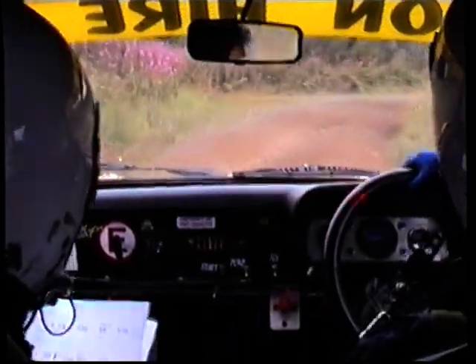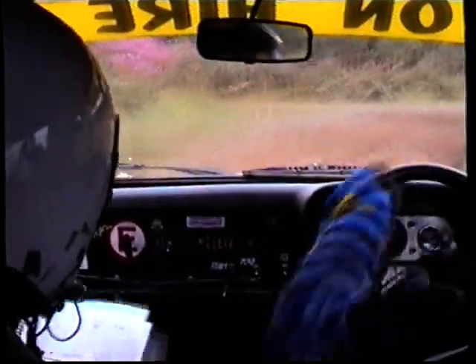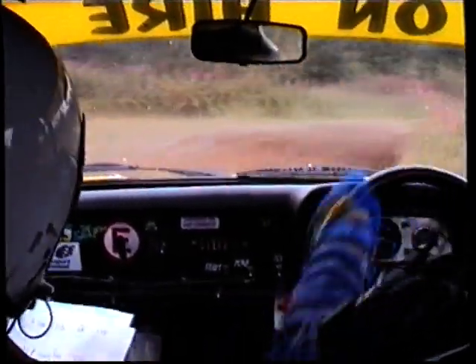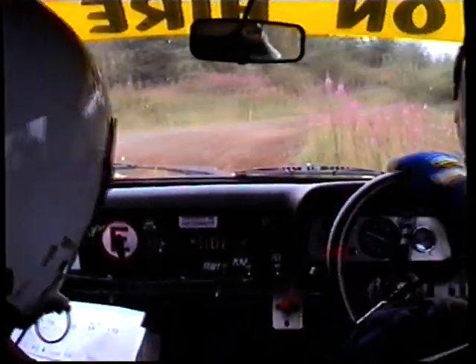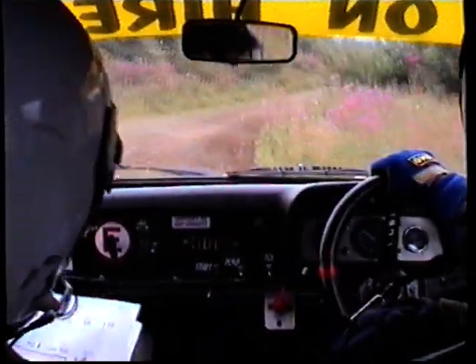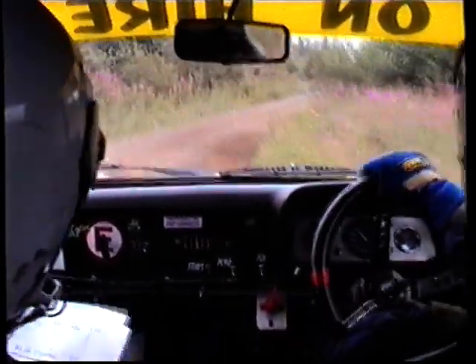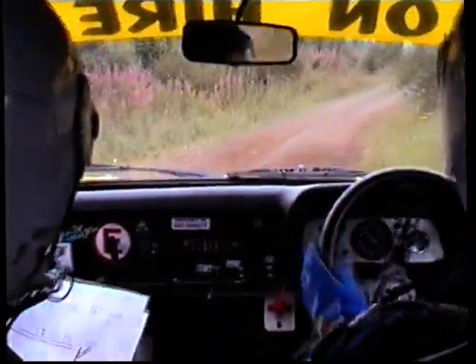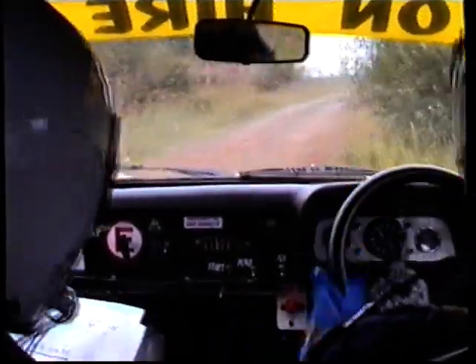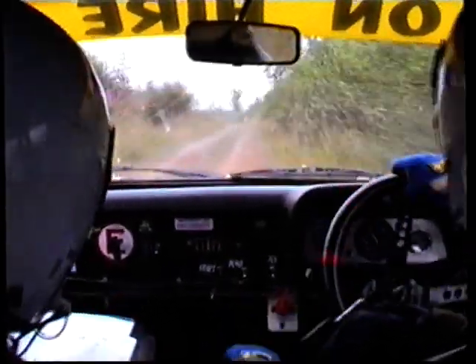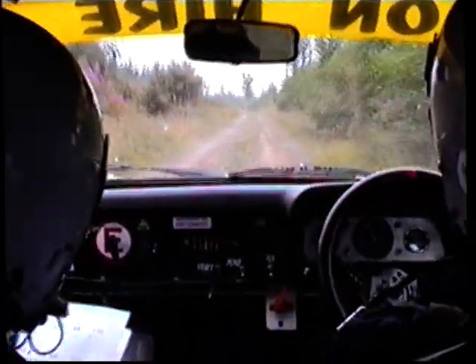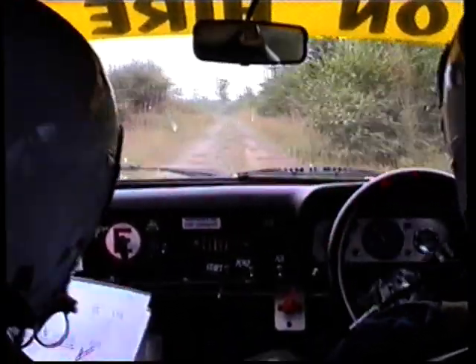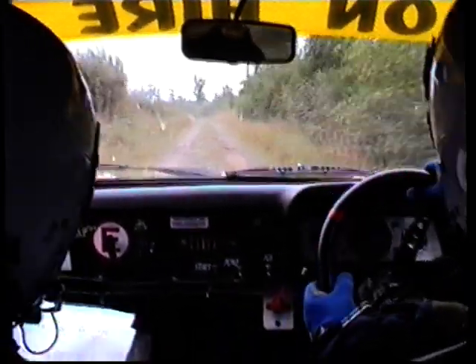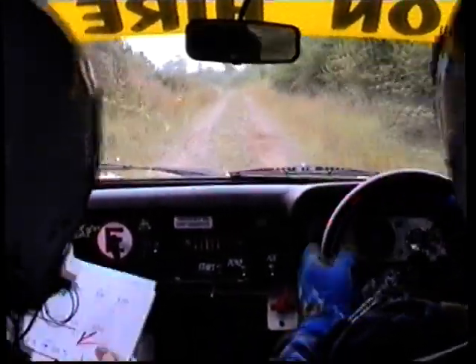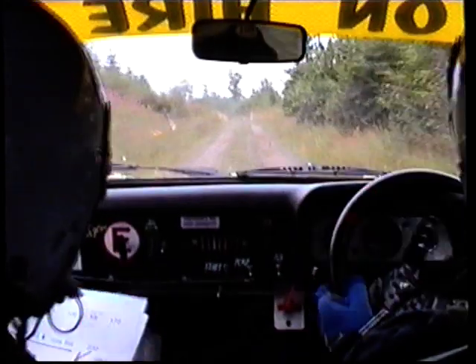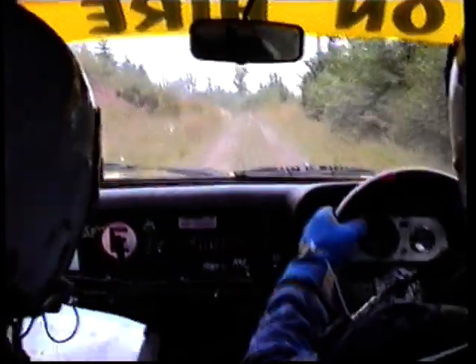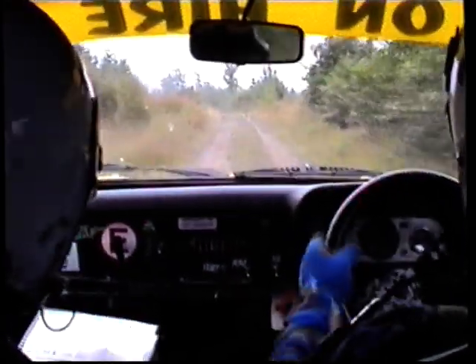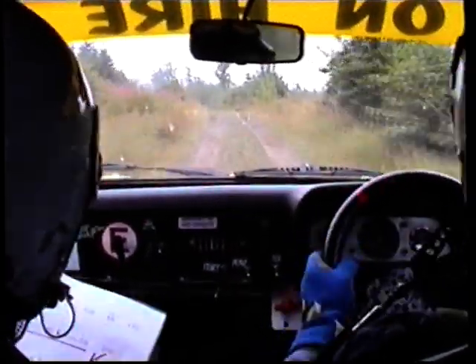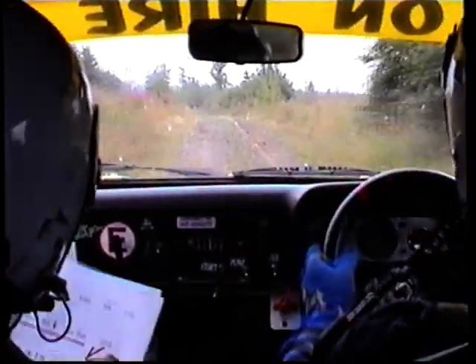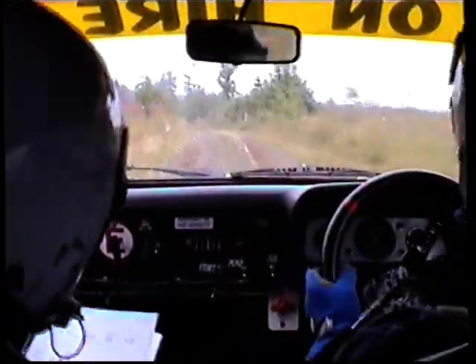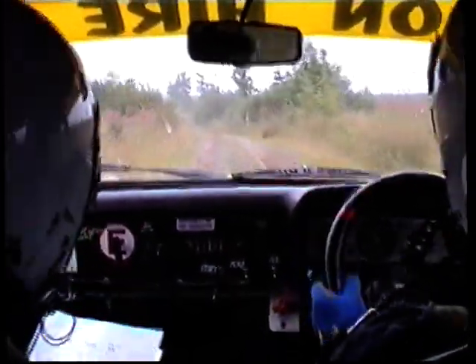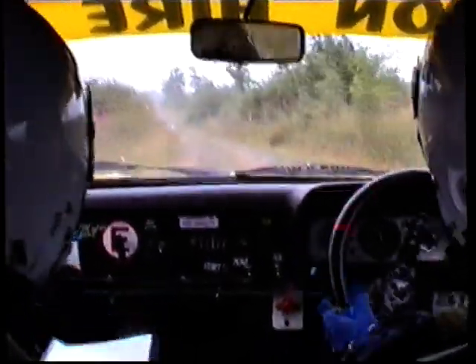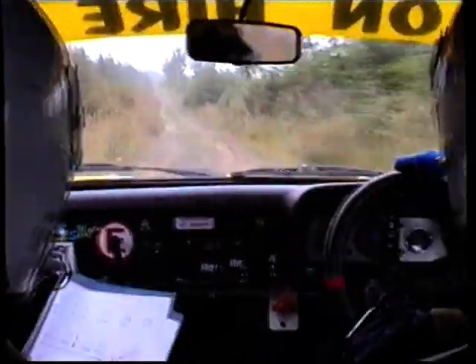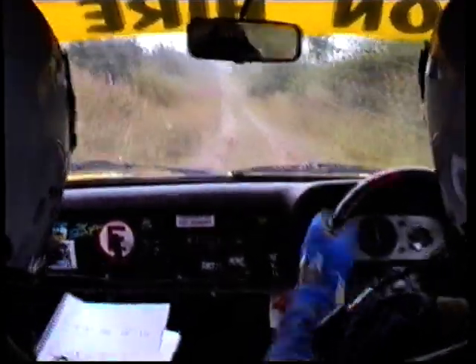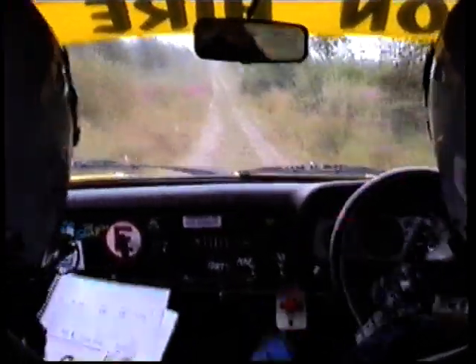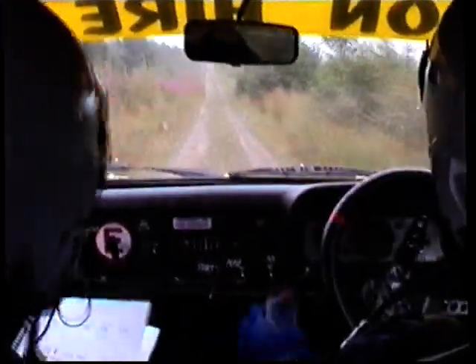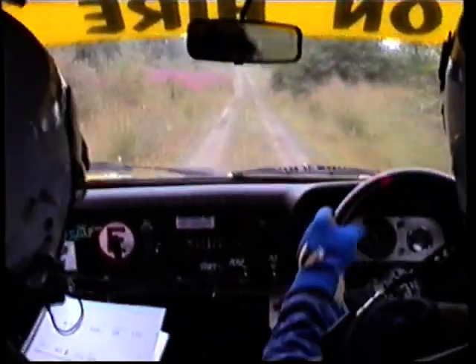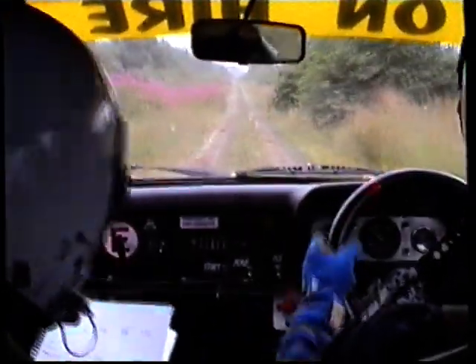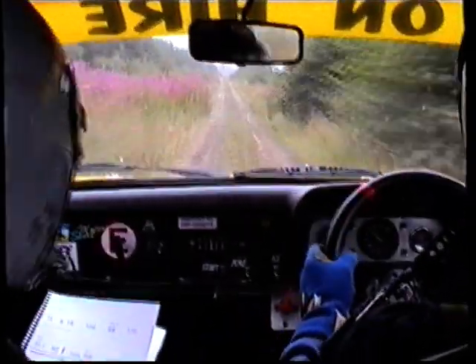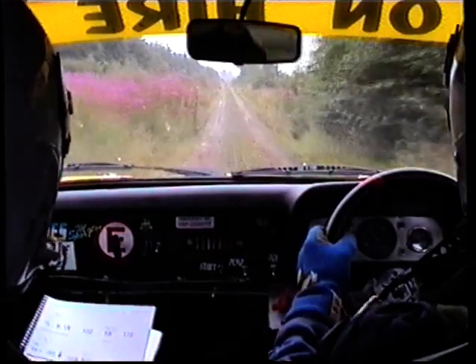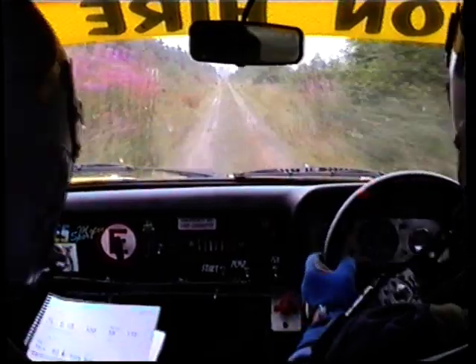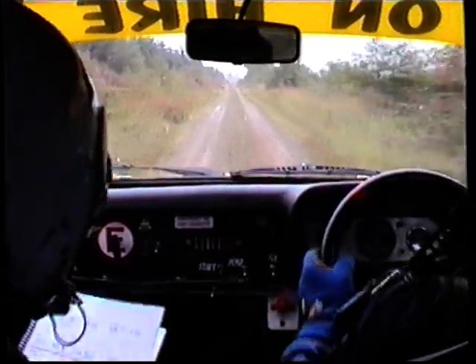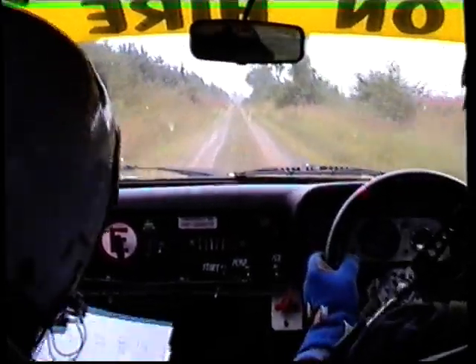Fast left over crest, fast left, 200 pretty fast, double caution.